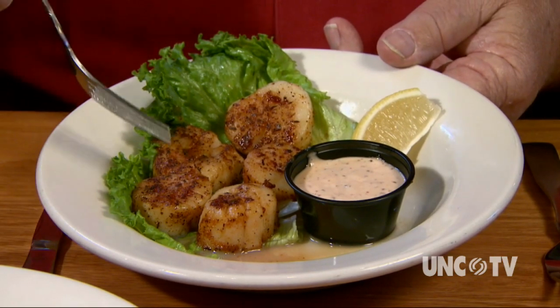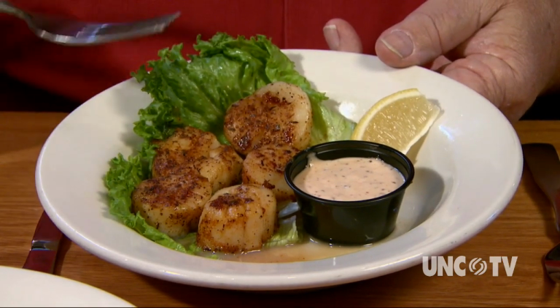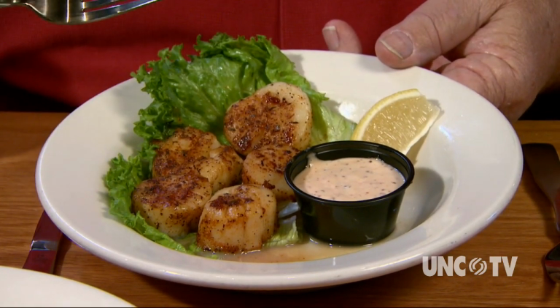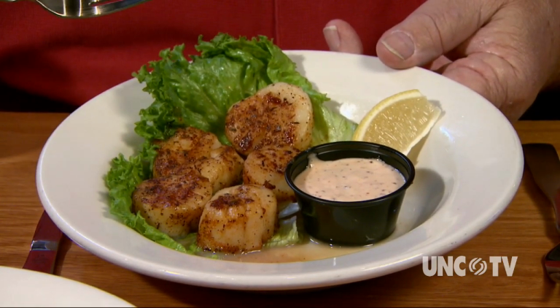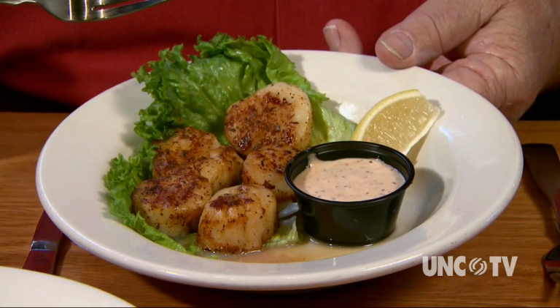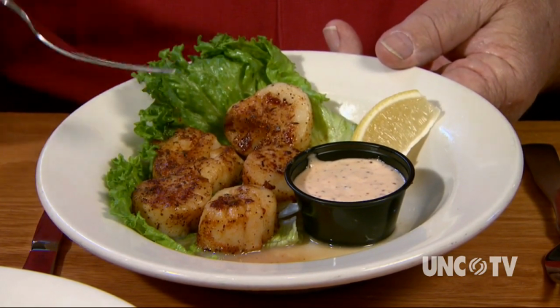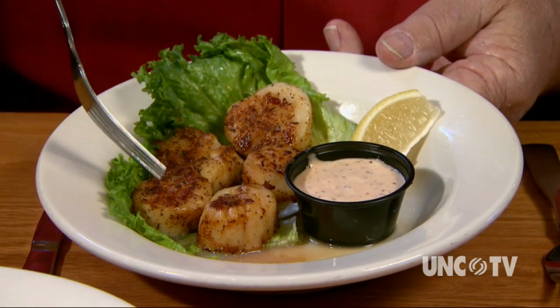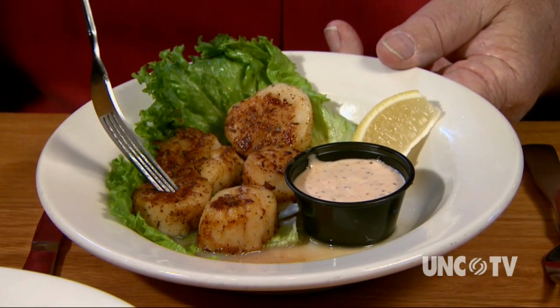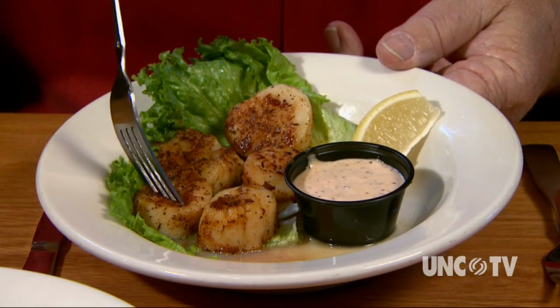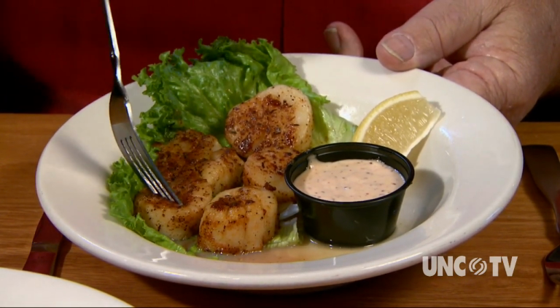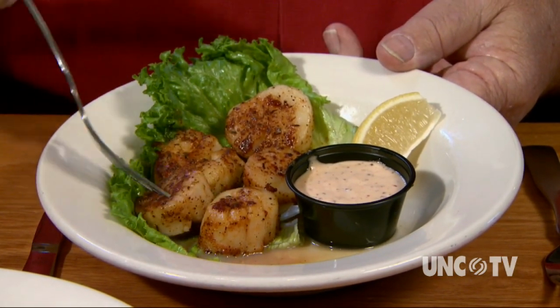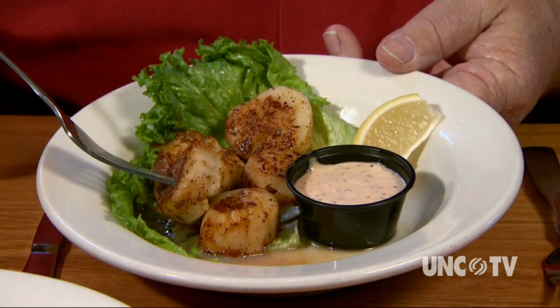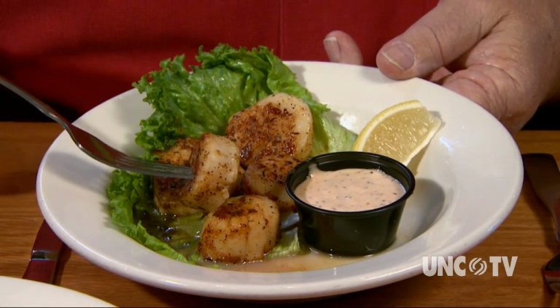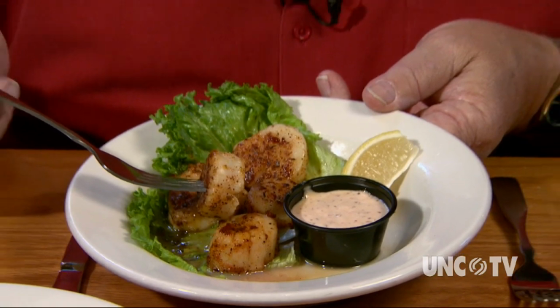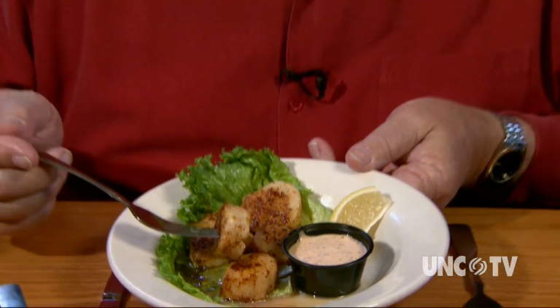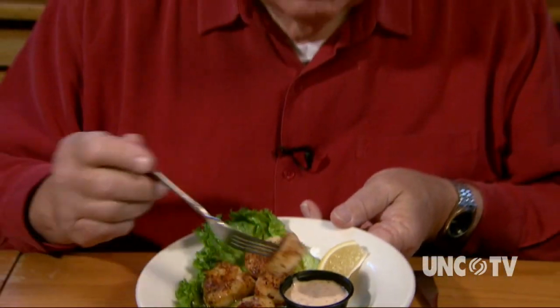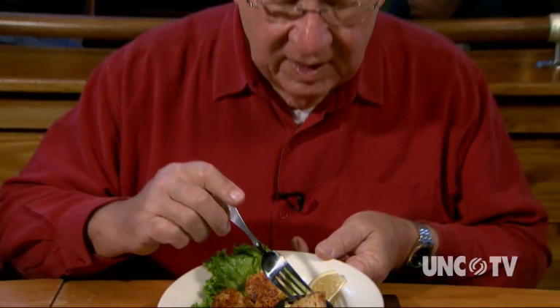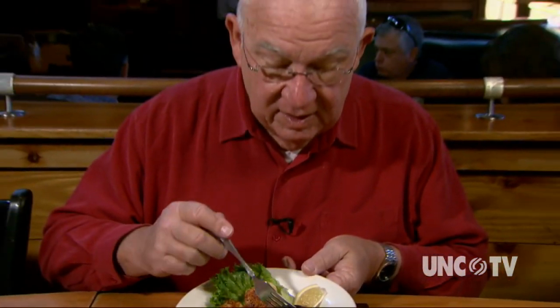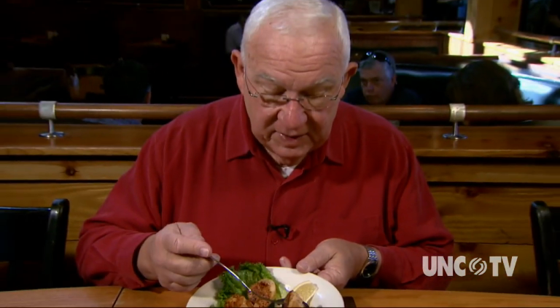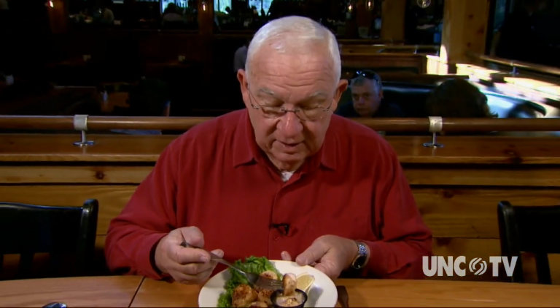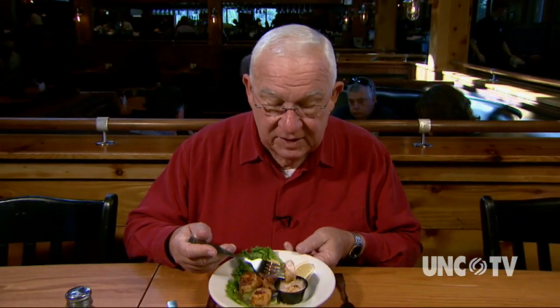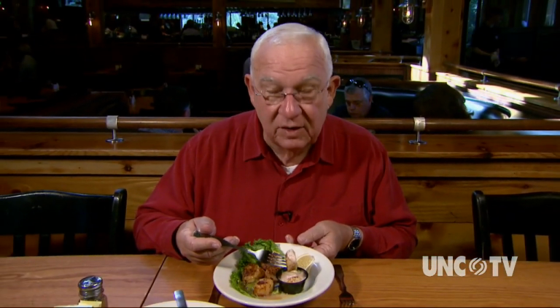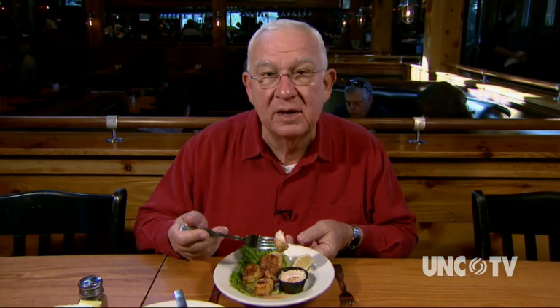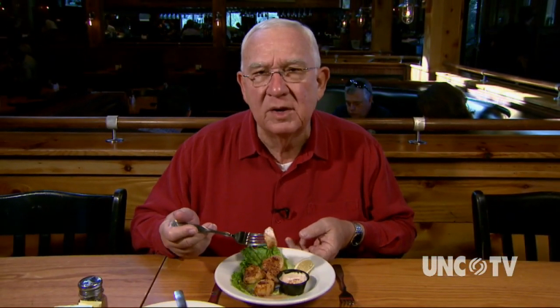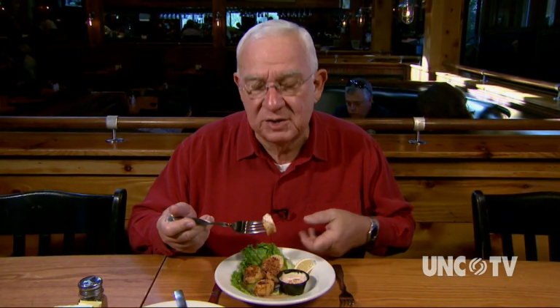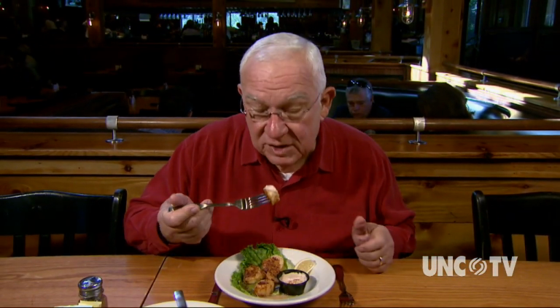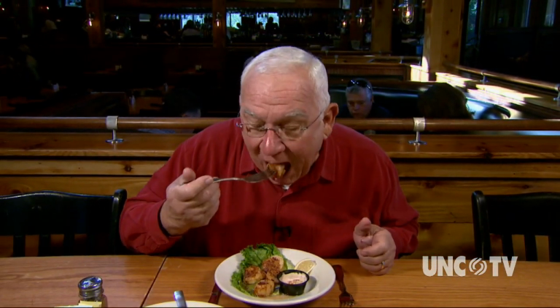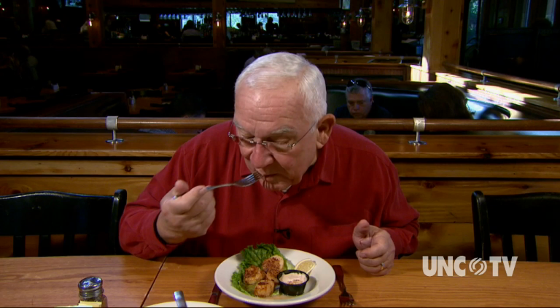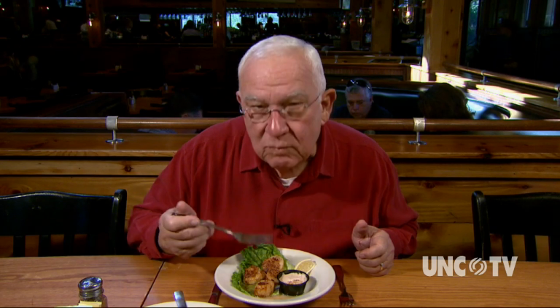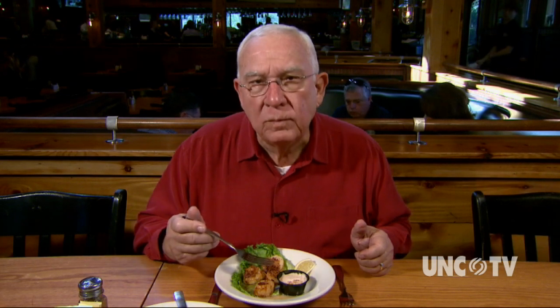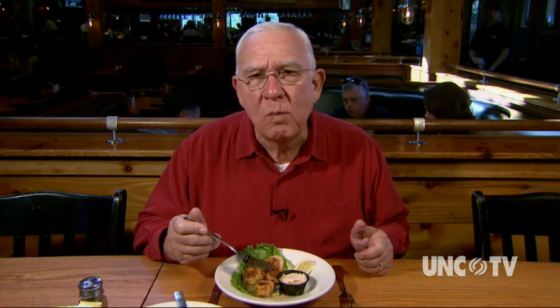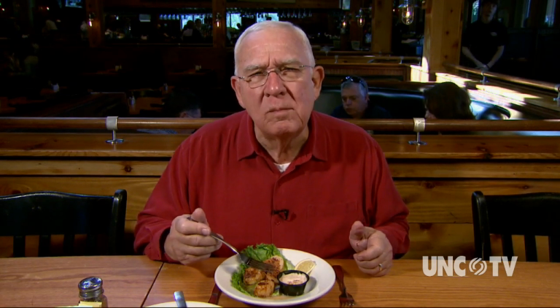The secret to the sautéed scallop appetizer is starting with really dry scallops. Dip it in a little of this homemade remoulade sauce. Mmm.